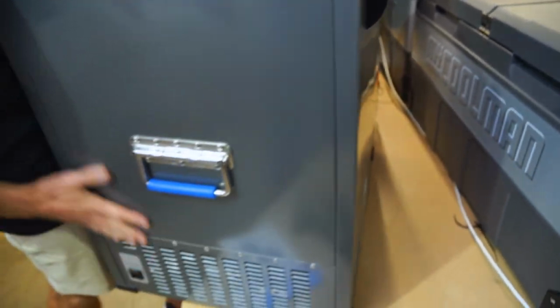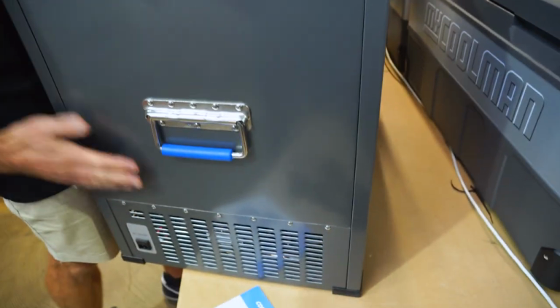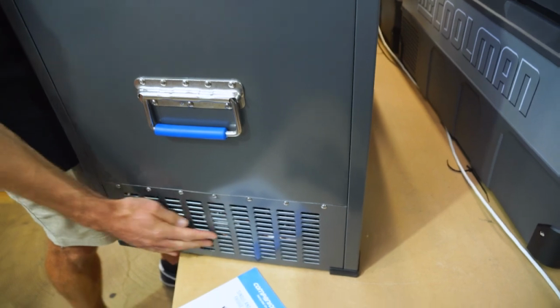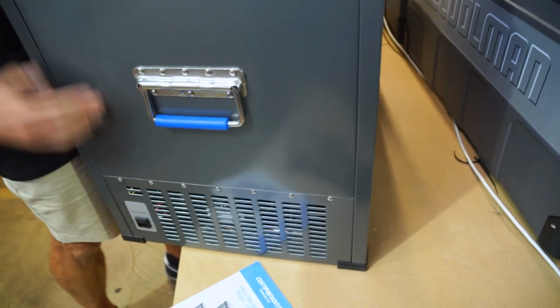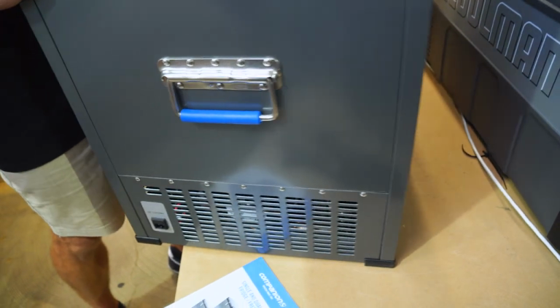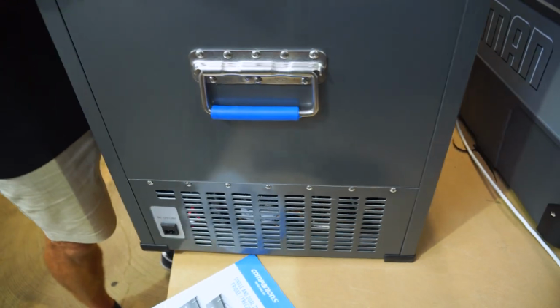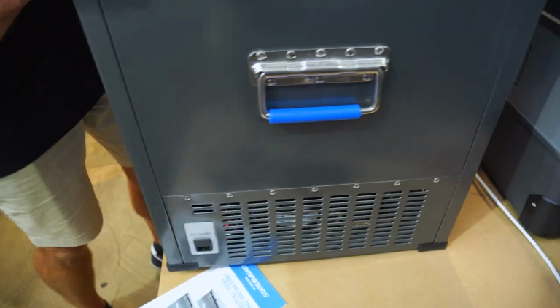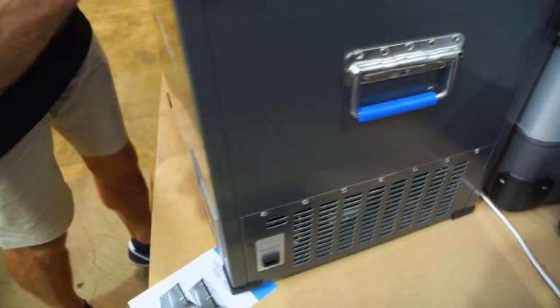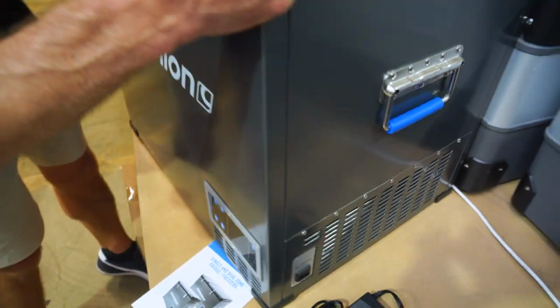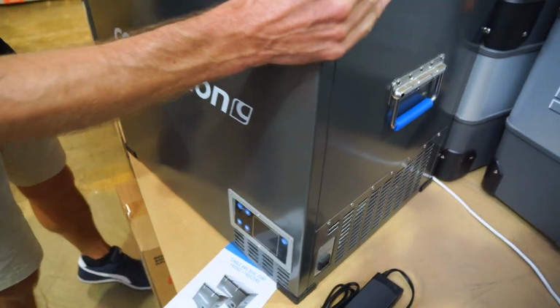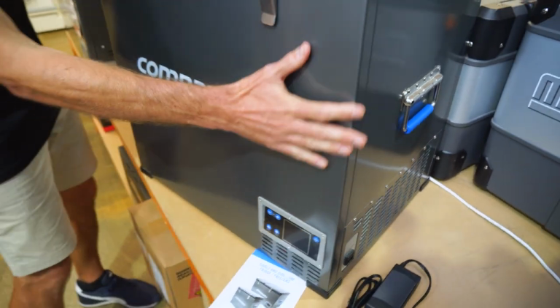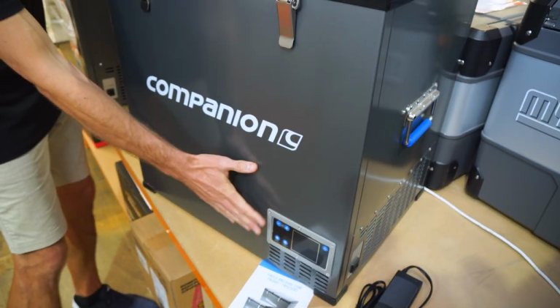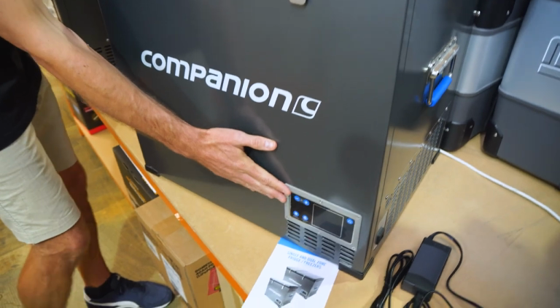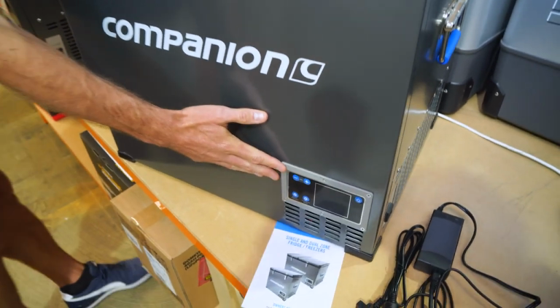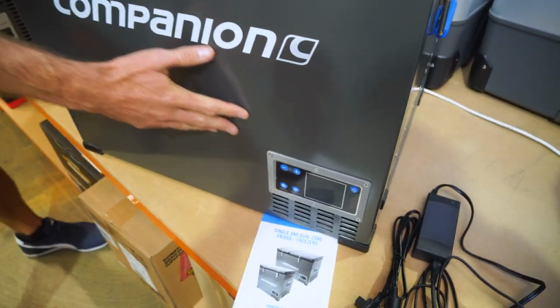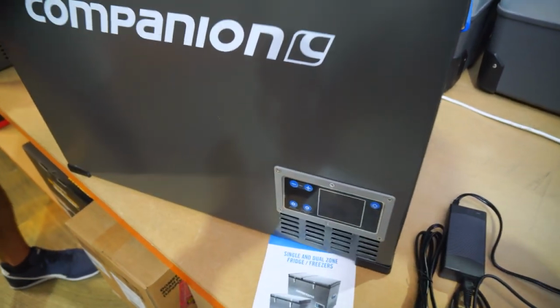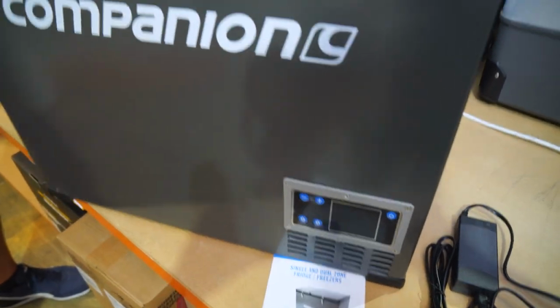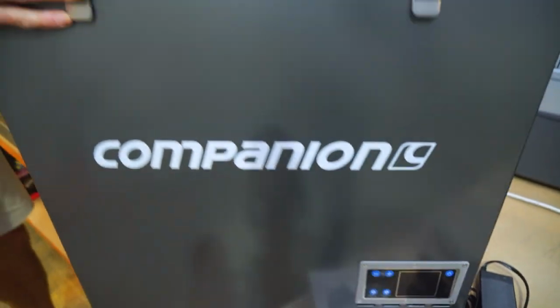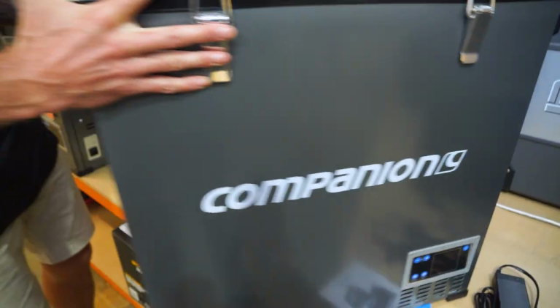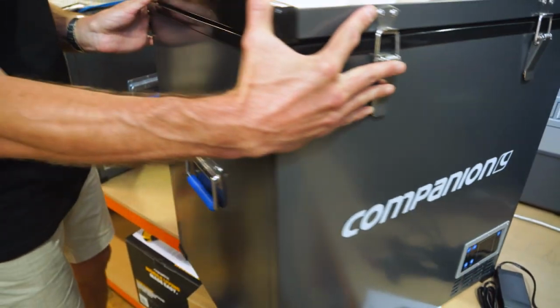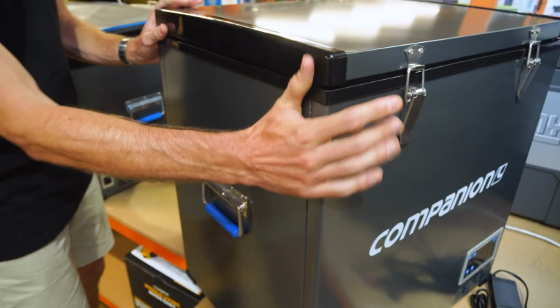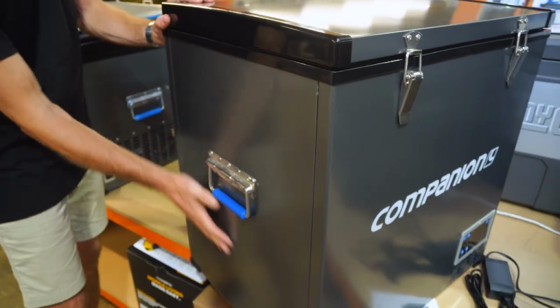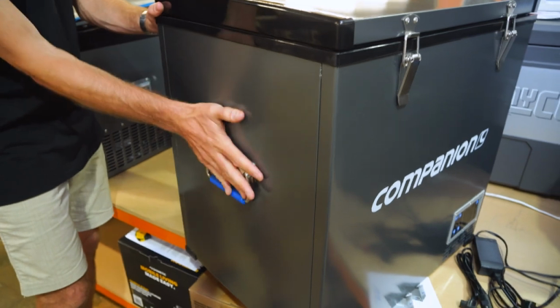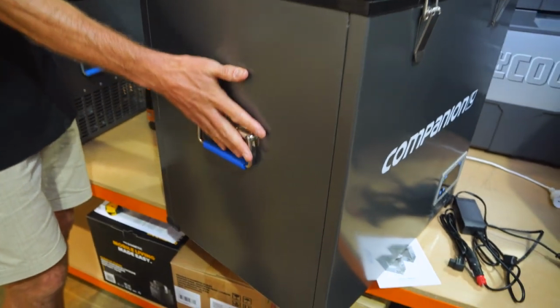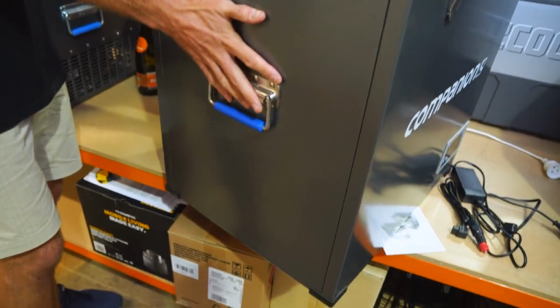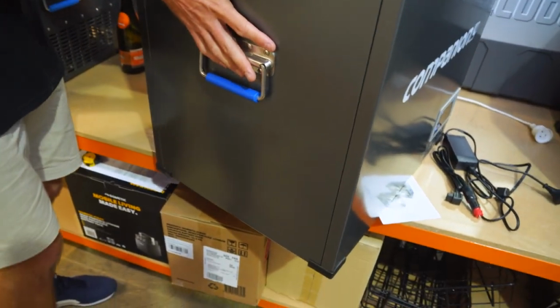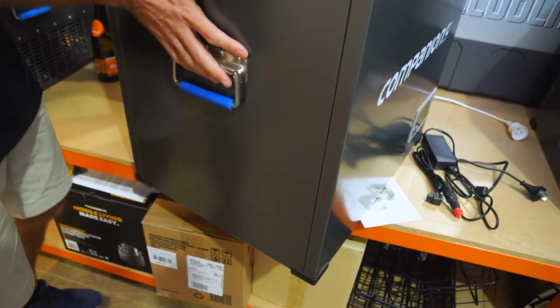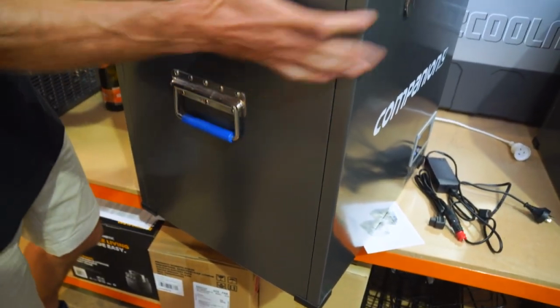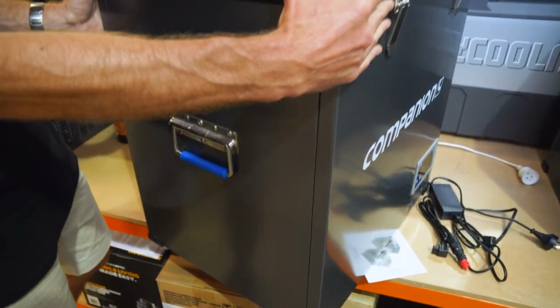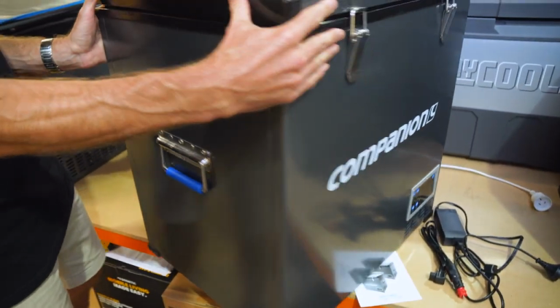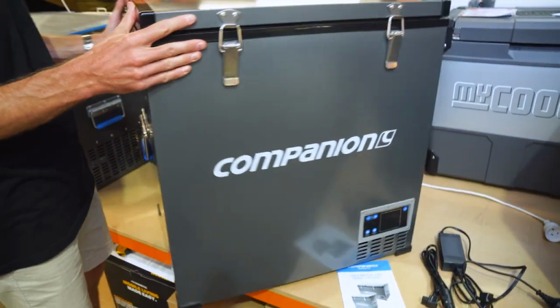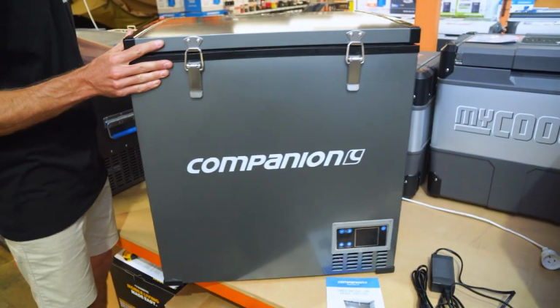There are vents down the bottom and a power input port on the side, which we'll show you shortly. There's a control panel on the front, which we'll go into shortly as well. On the other side there's not much to see — just a blank portion — same as the back, except for some vents for the compressor.